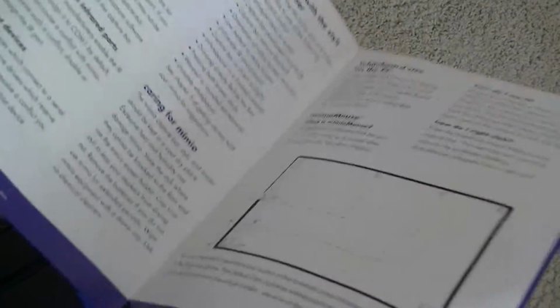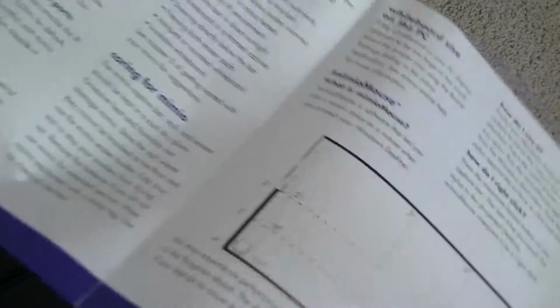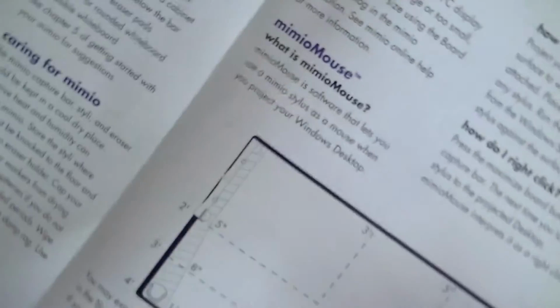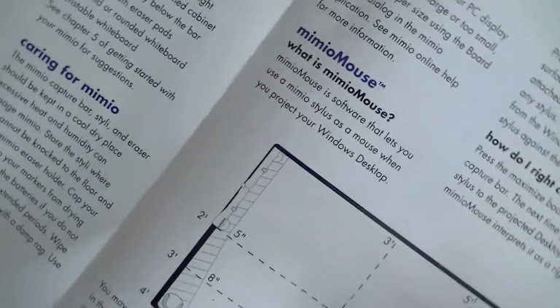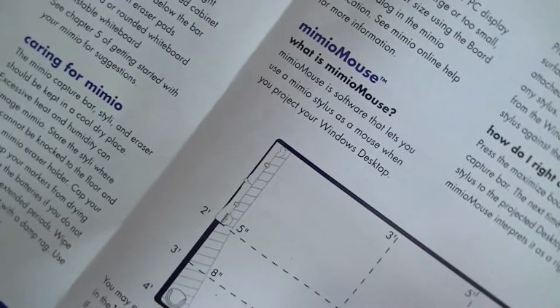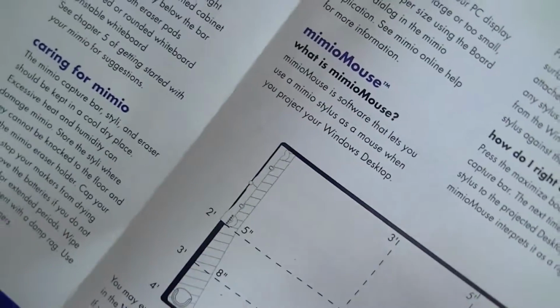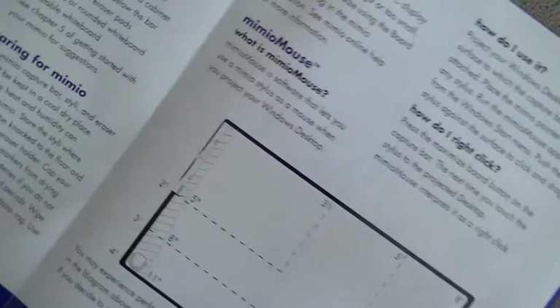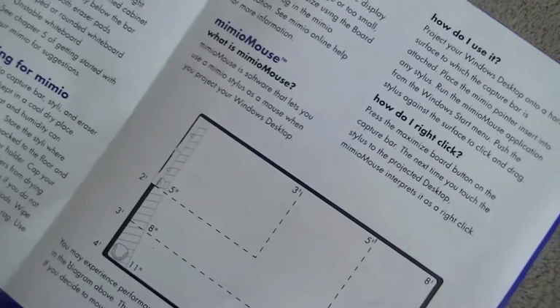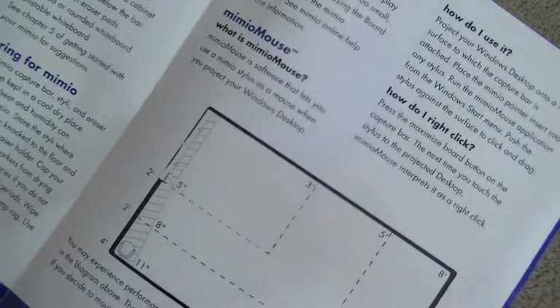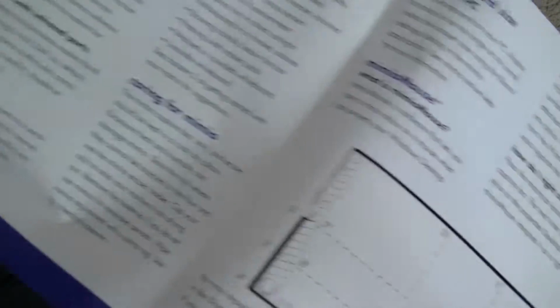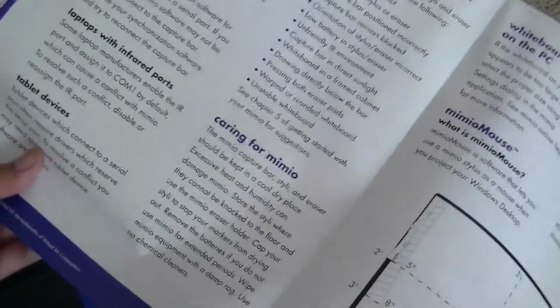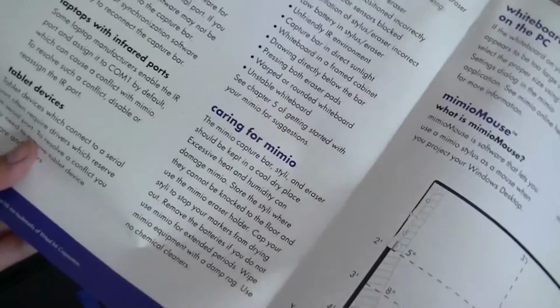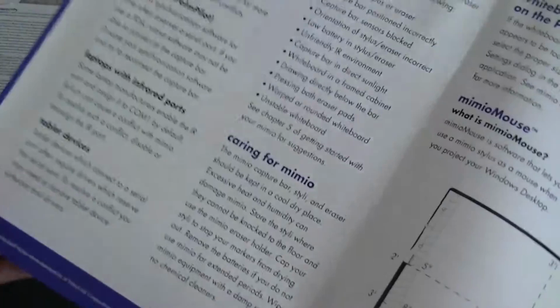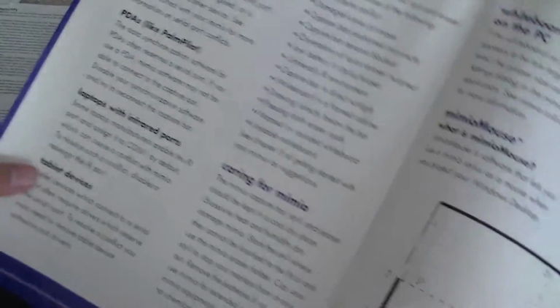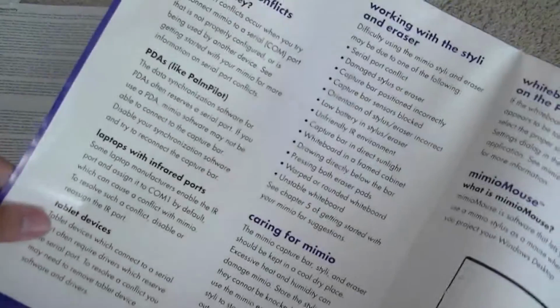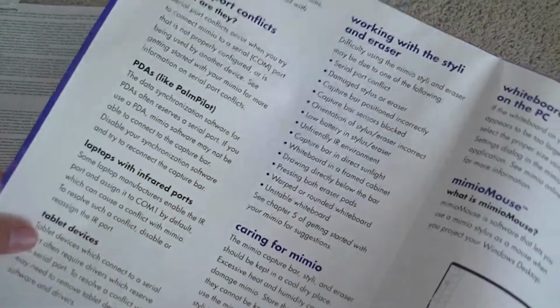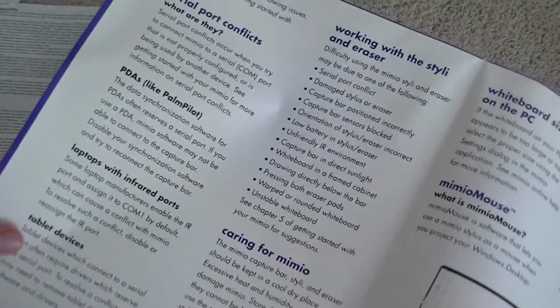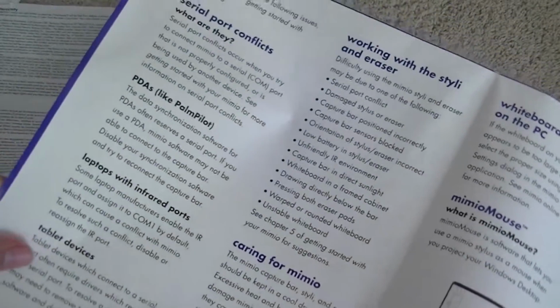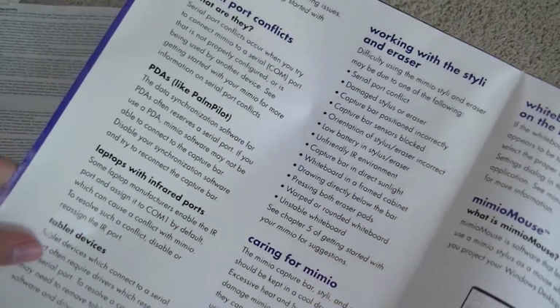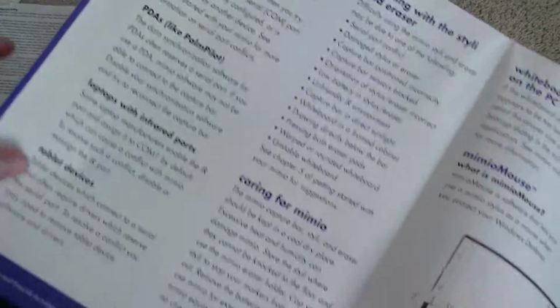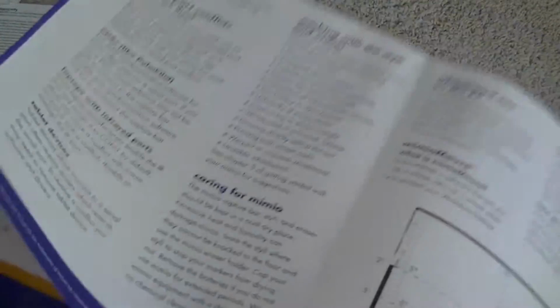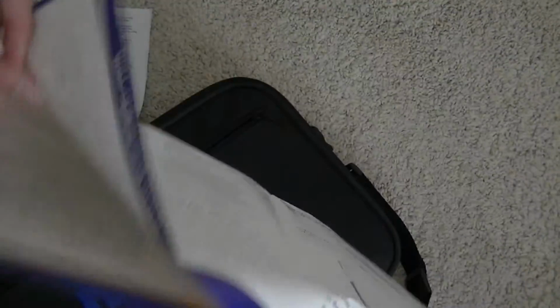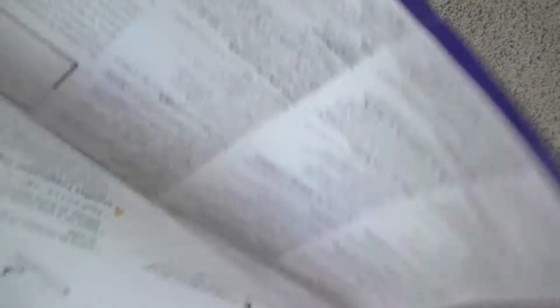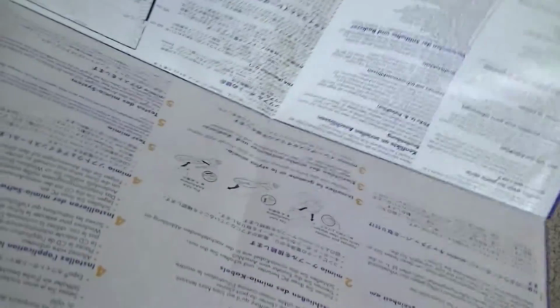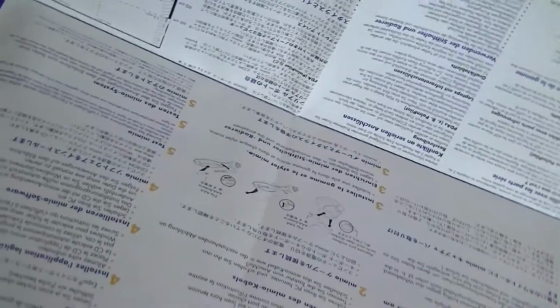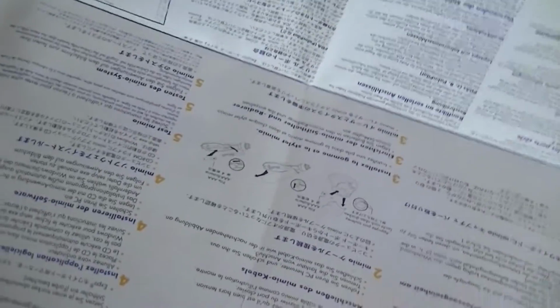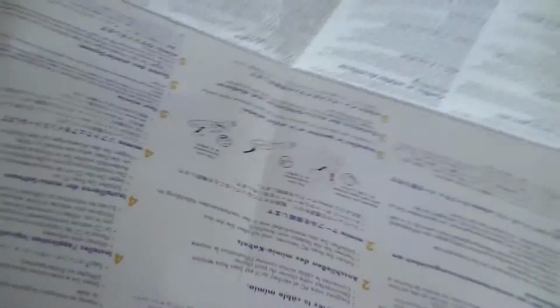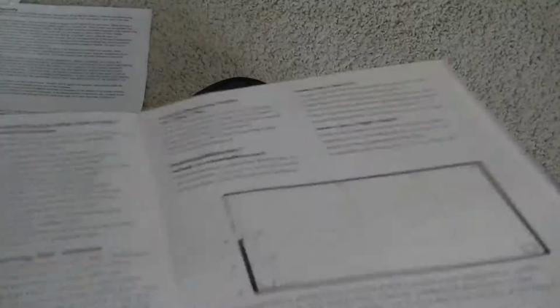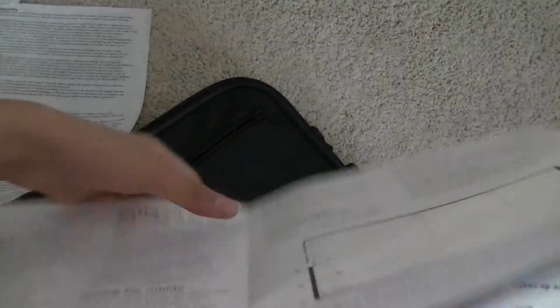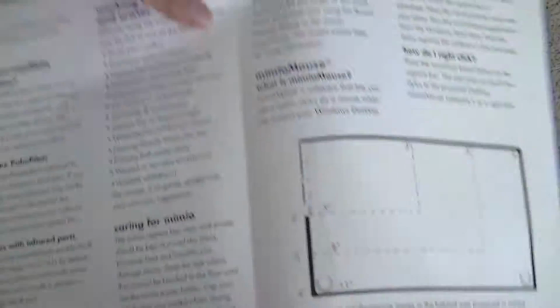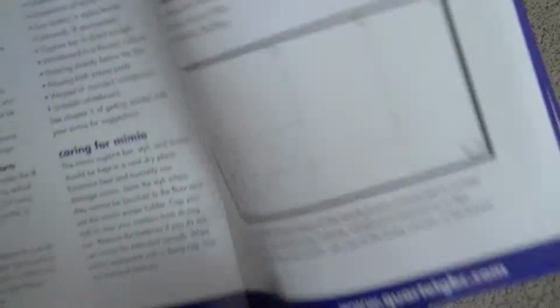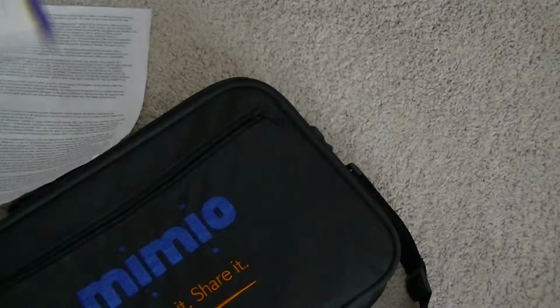It tells you how to use the Mimio mouse — kind of an interesting name — and all these little accessories, how to use your PDA with it, how to care for it, how to extend the battery life, and such.